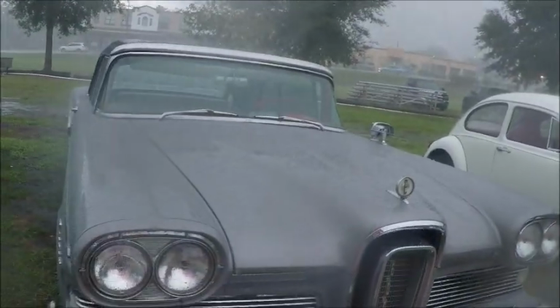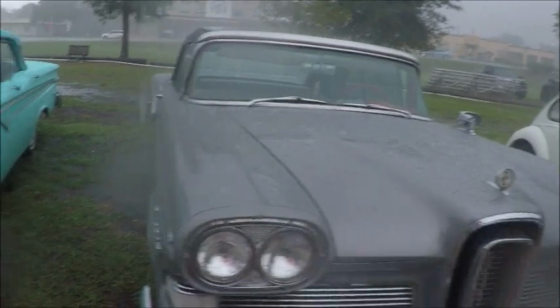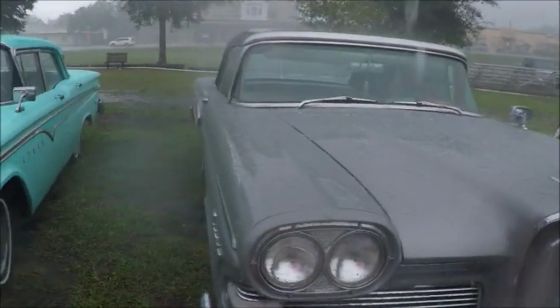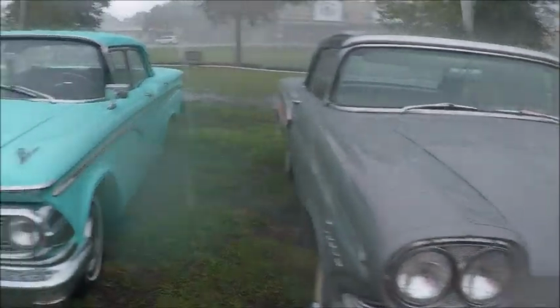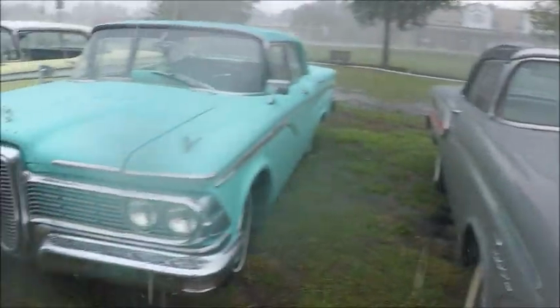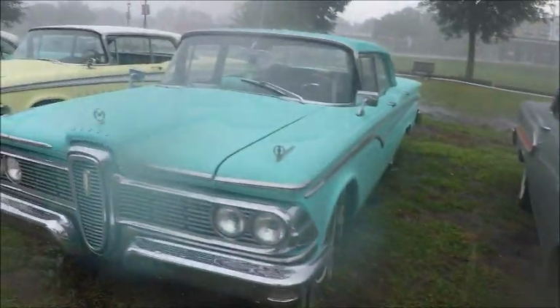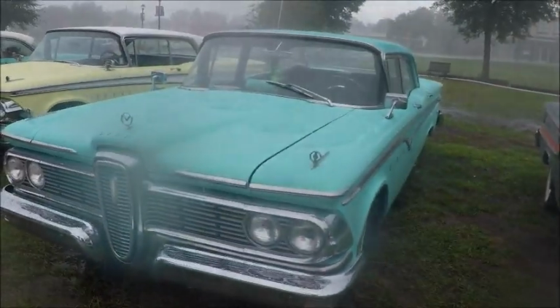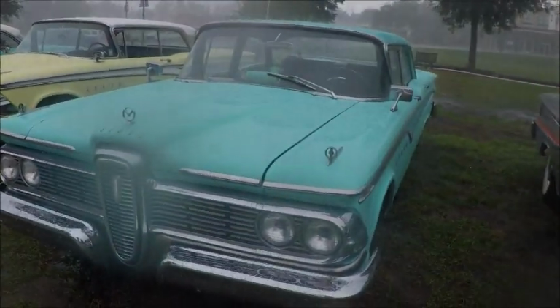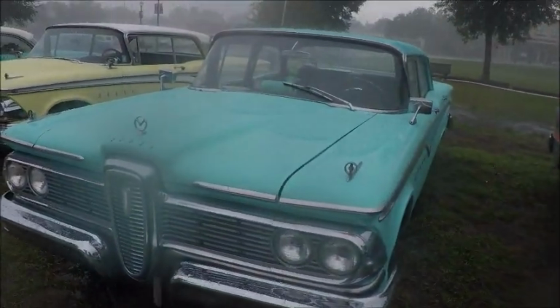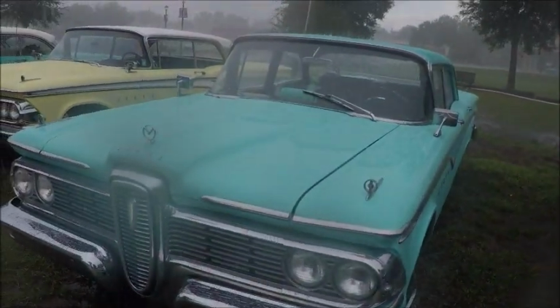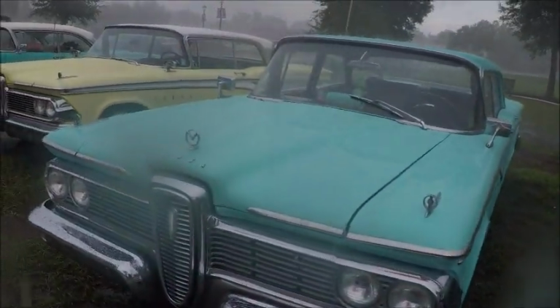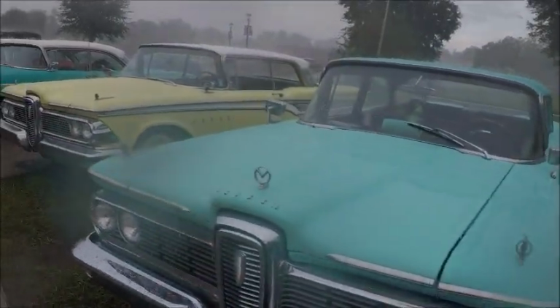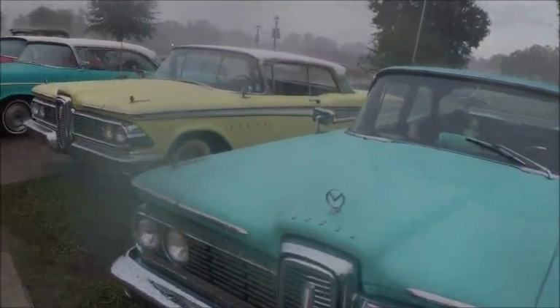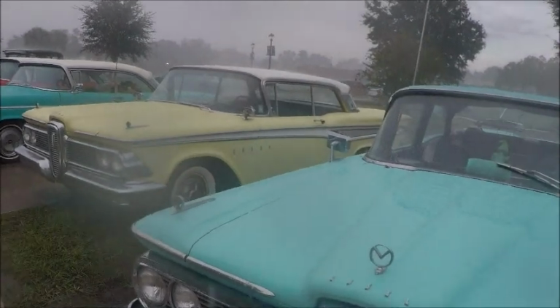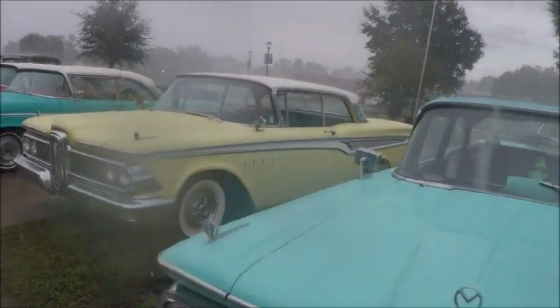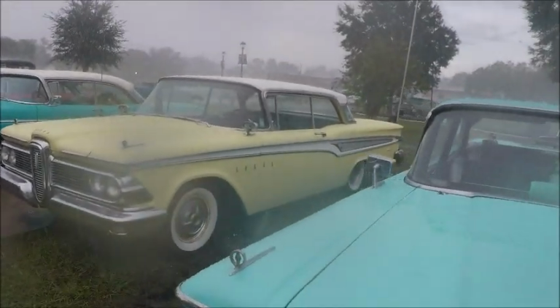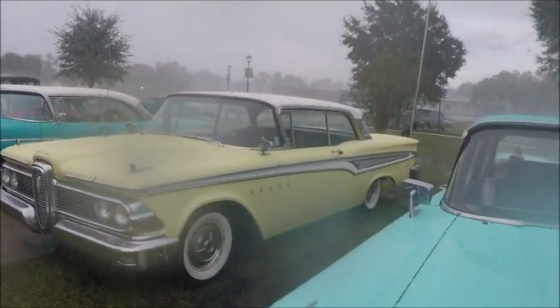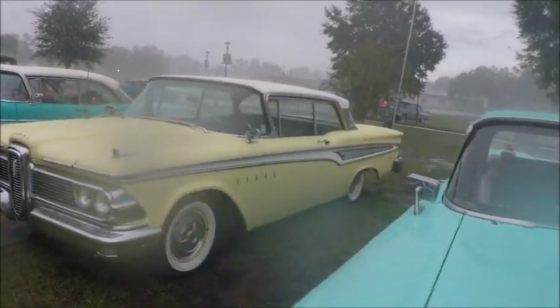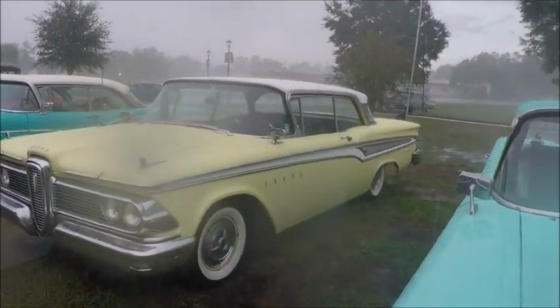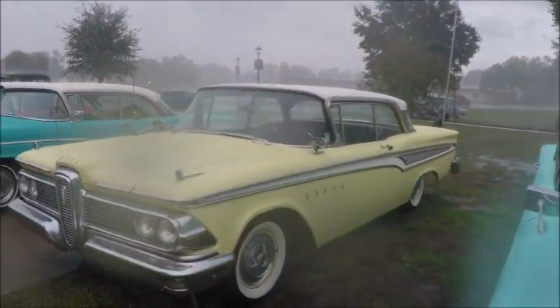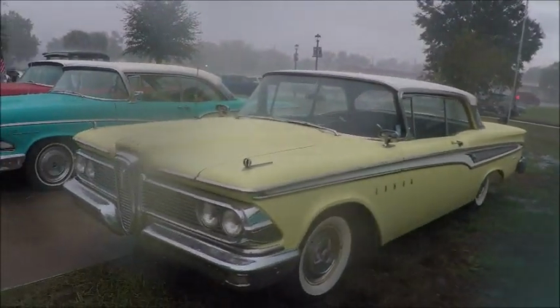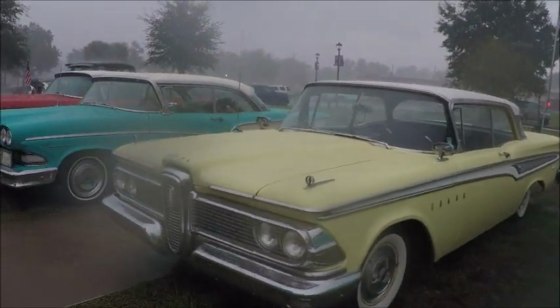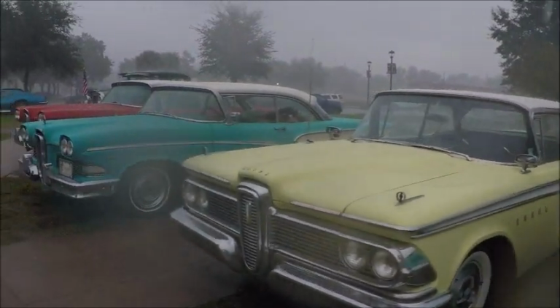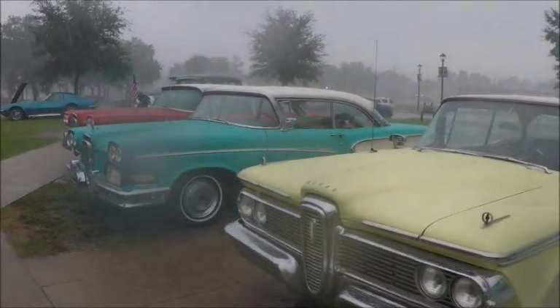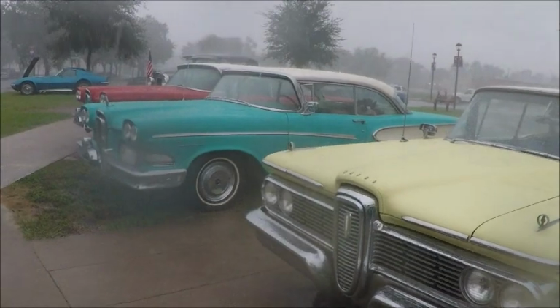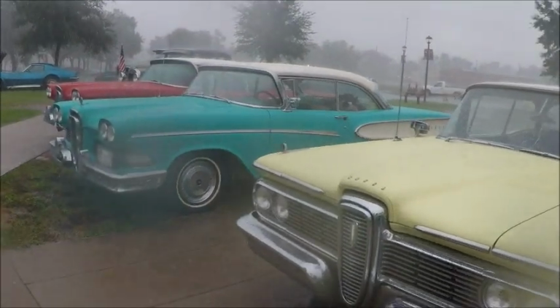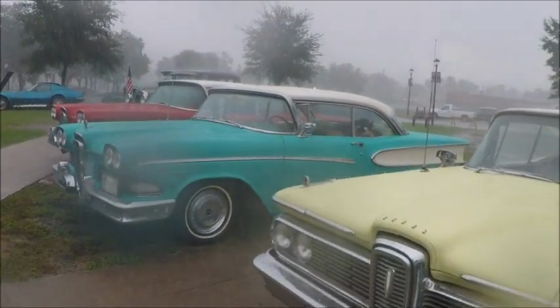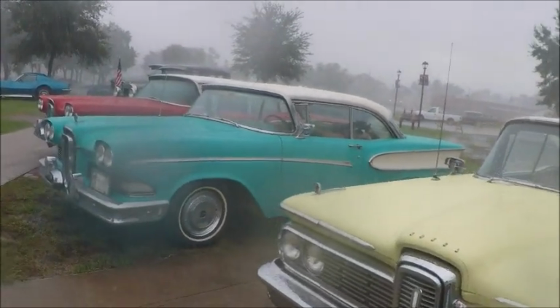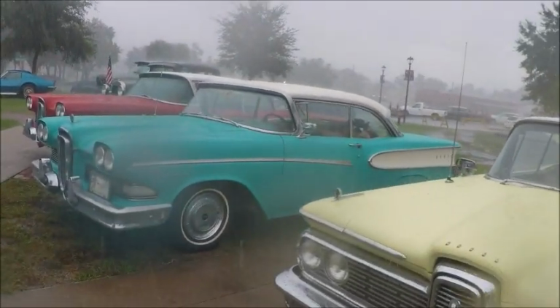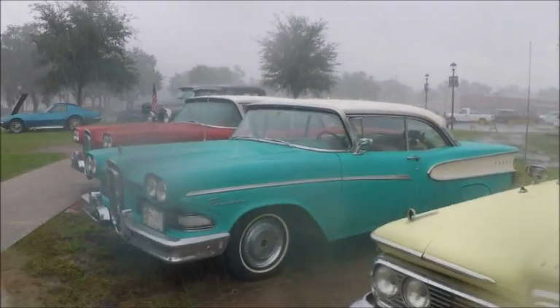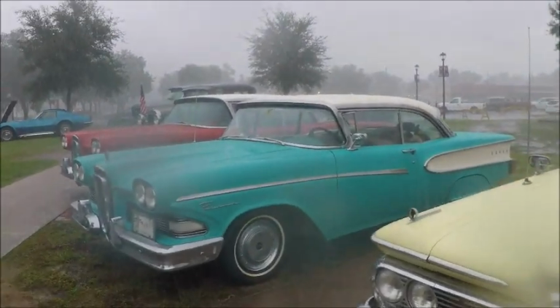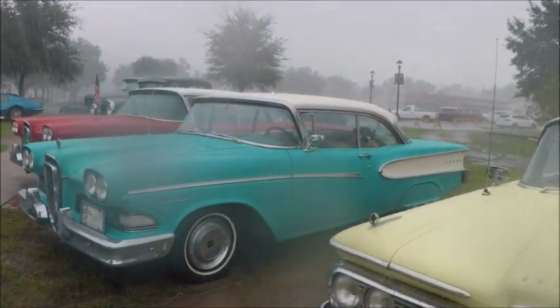And that Volkswagen, by the way, is for sale, I think. Anyhow, this is one of the '59s, and another '59, and two '58s.